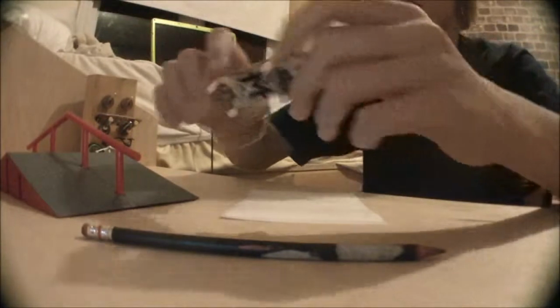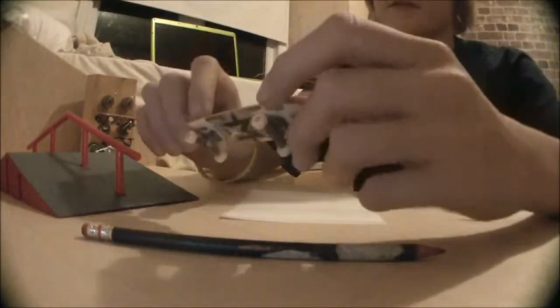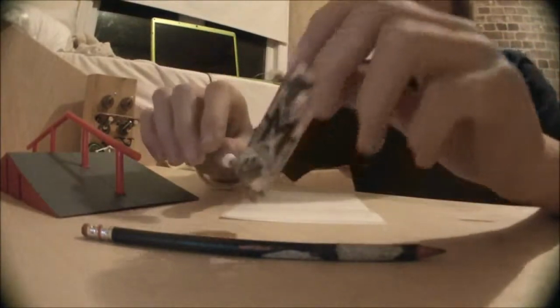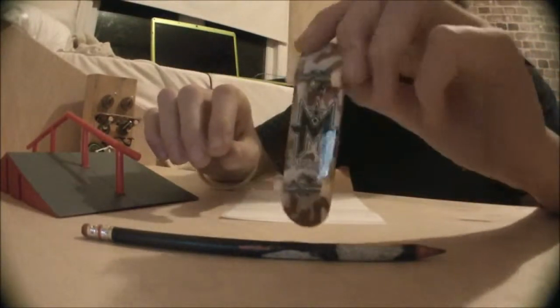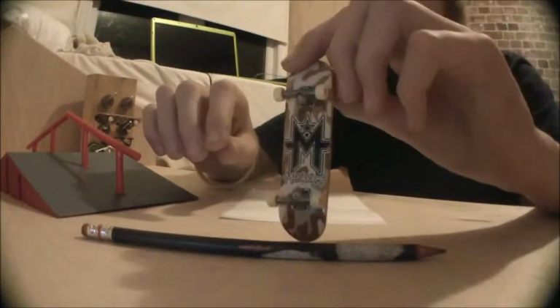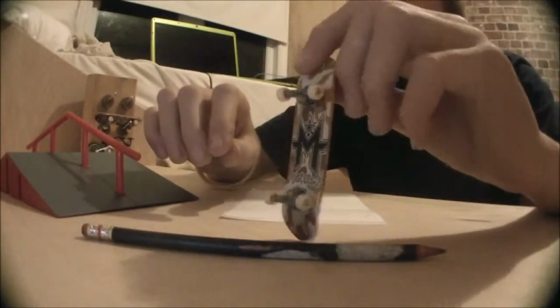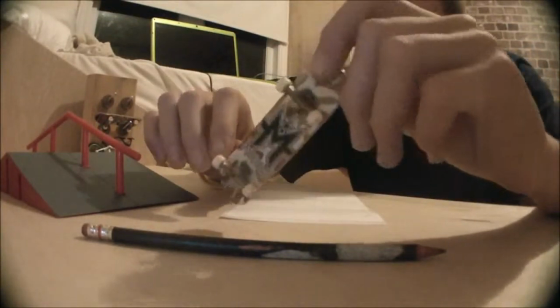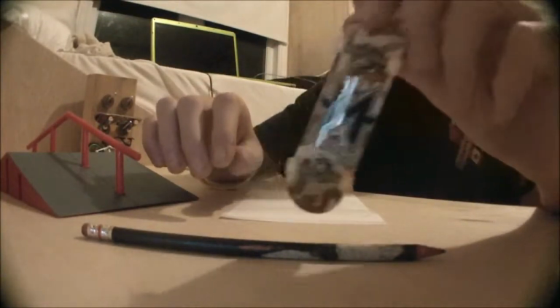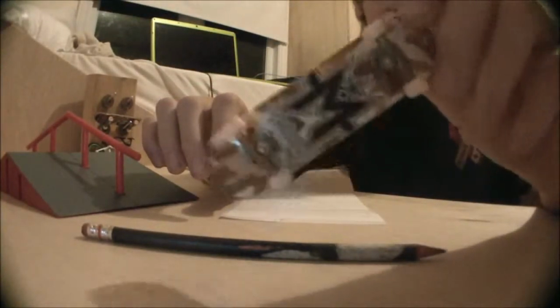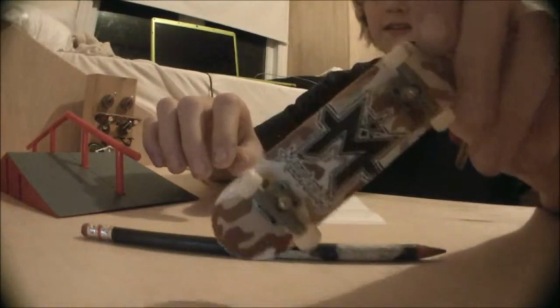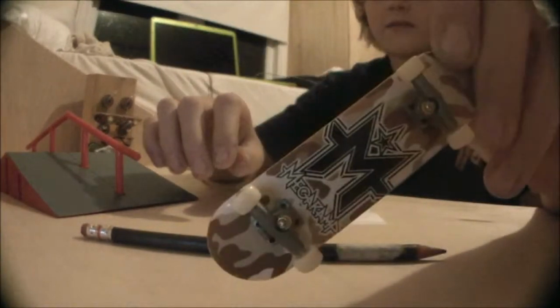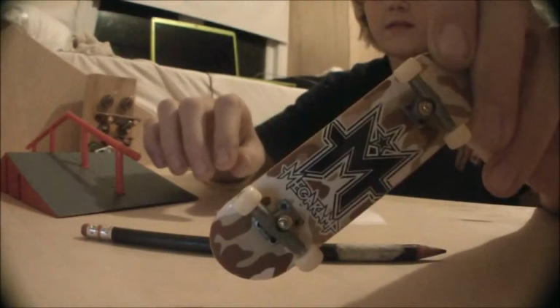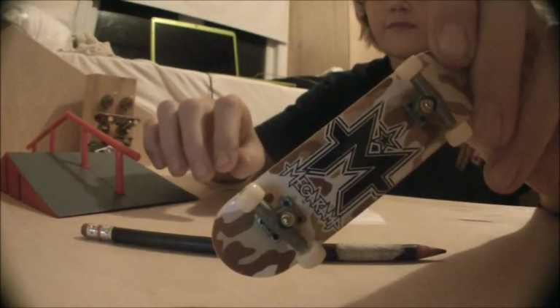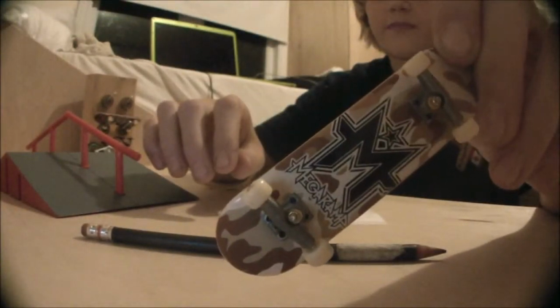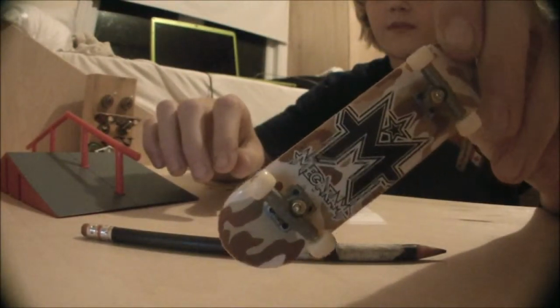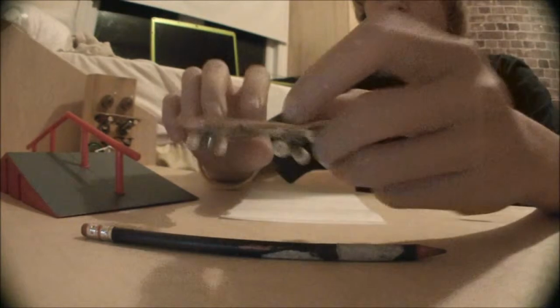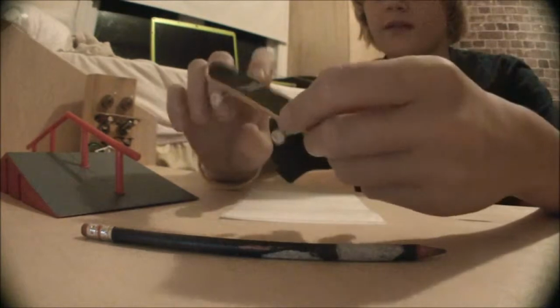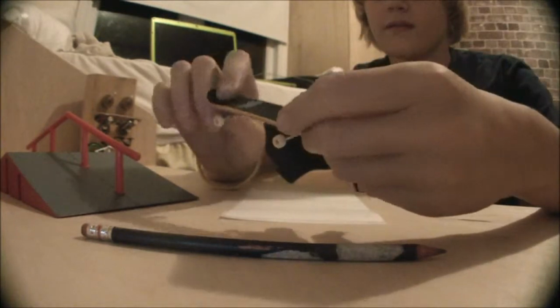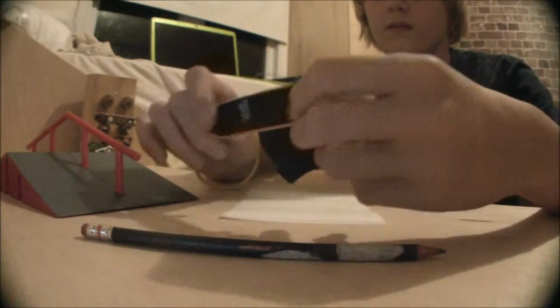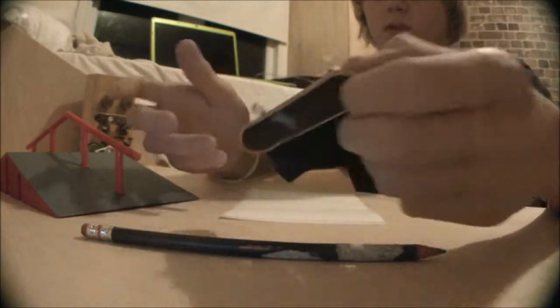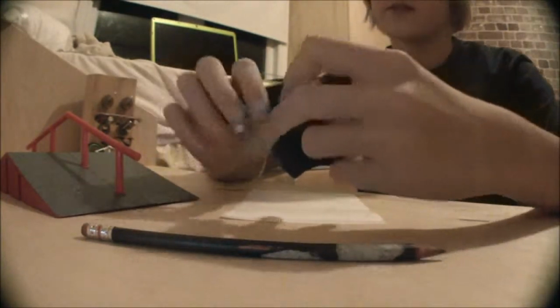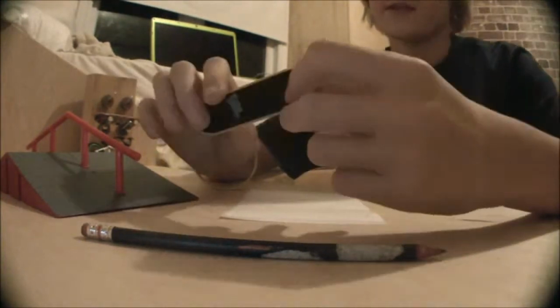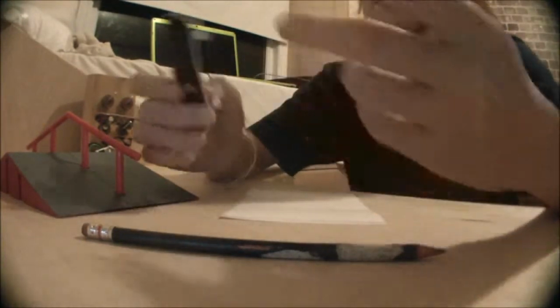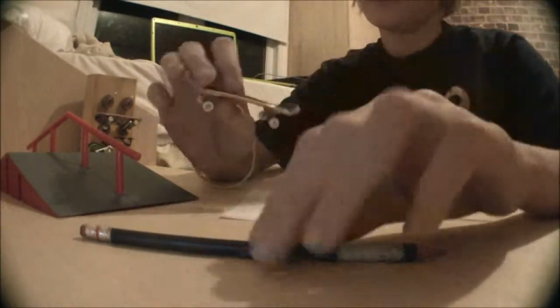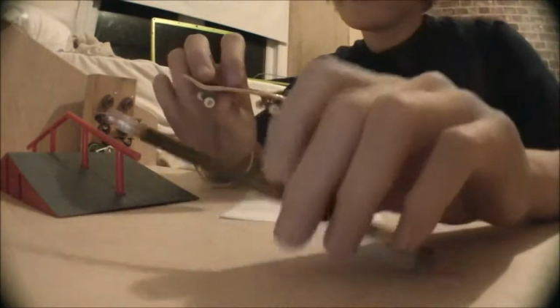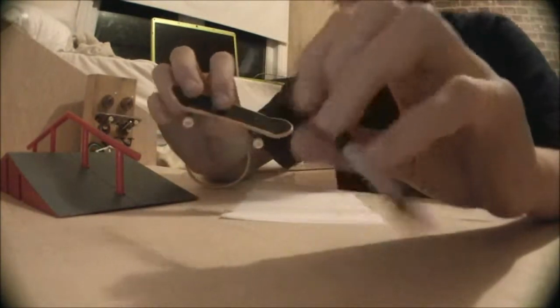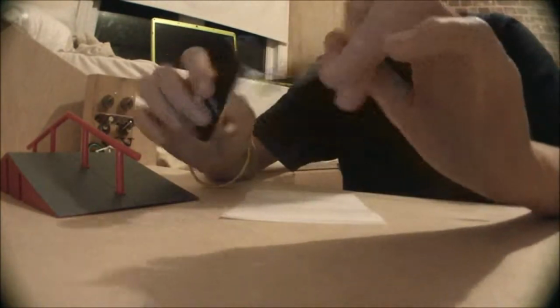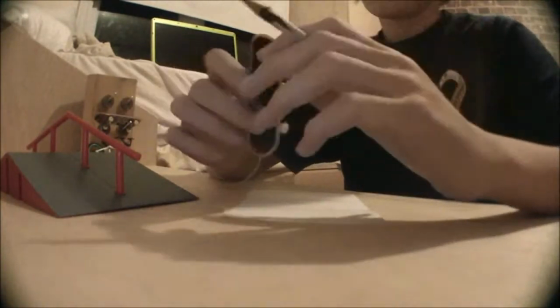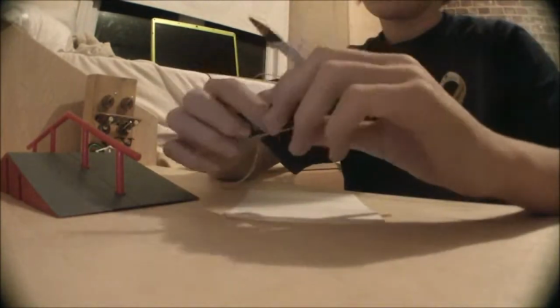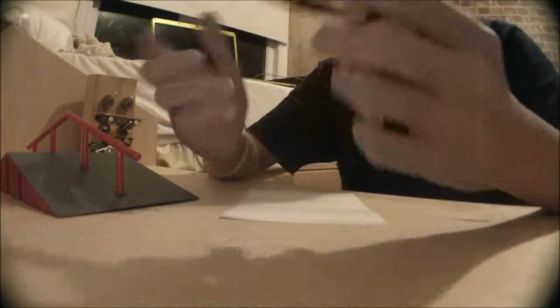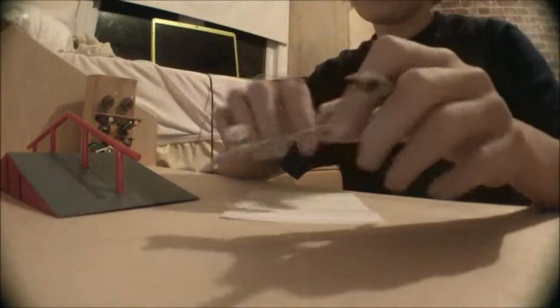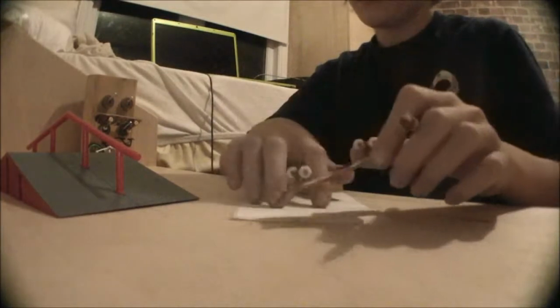Ok what's up. I'm going to show you how to take a tech deck that you don't really love and make it cooler, customize it, you know whatever. Let's go.